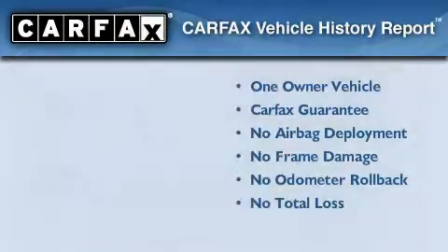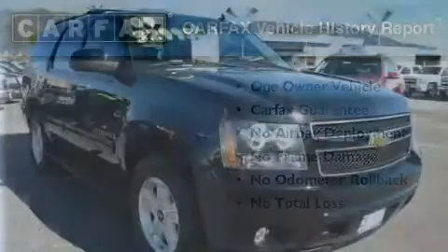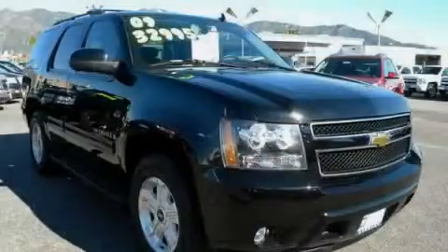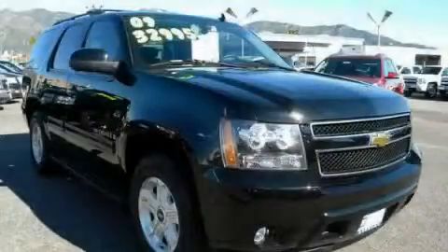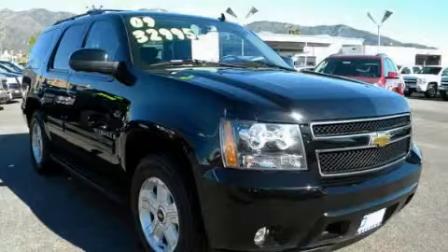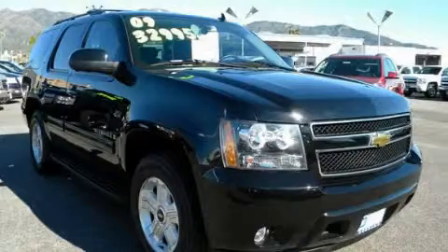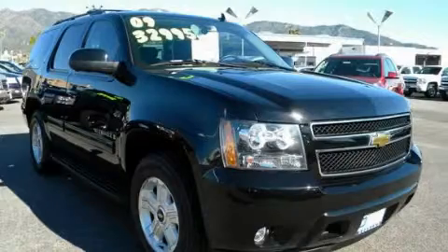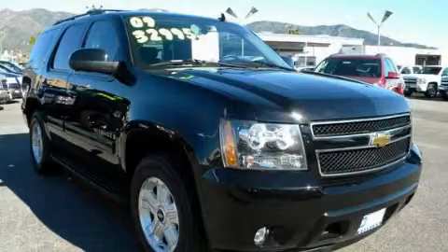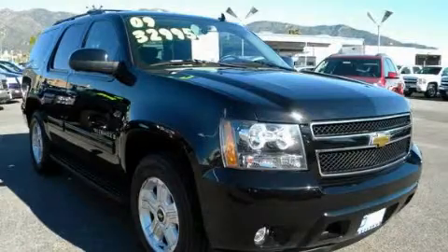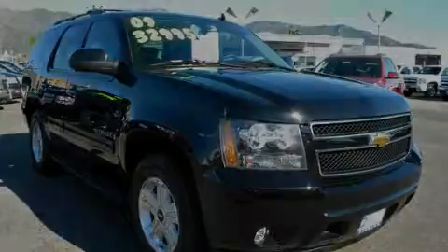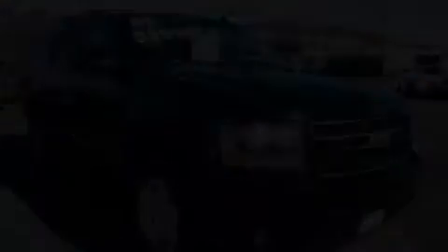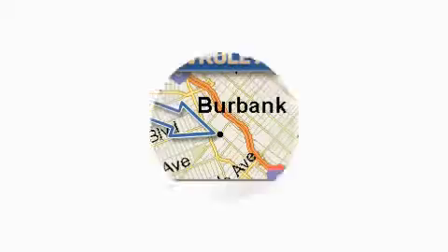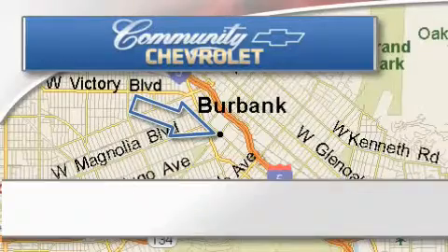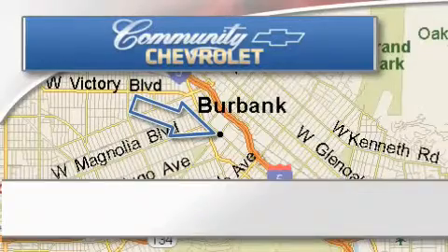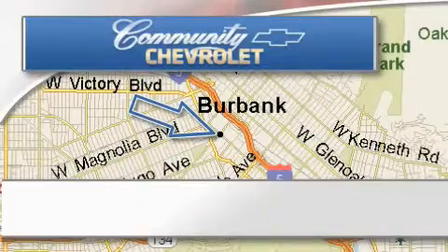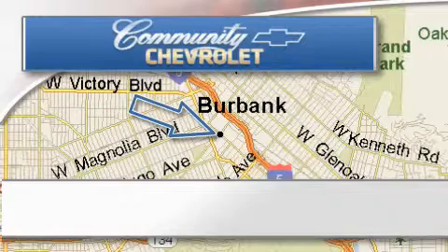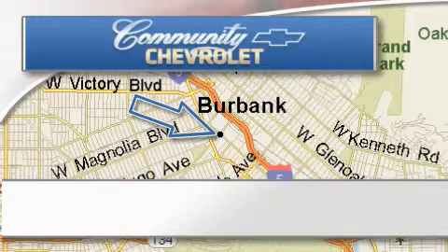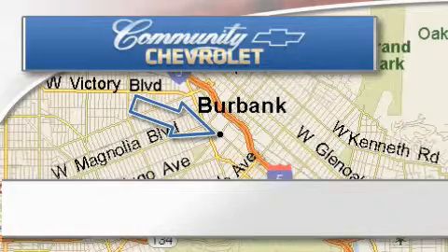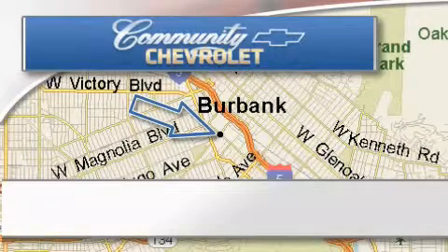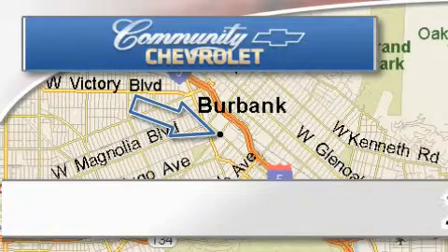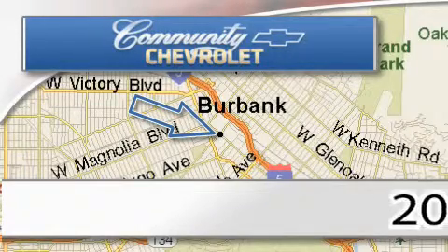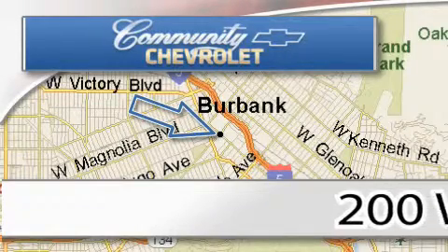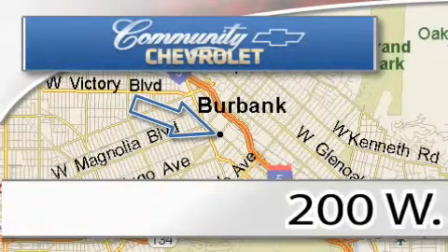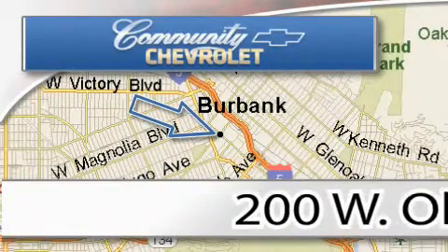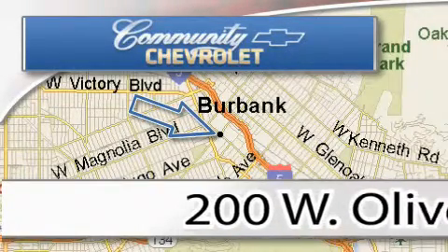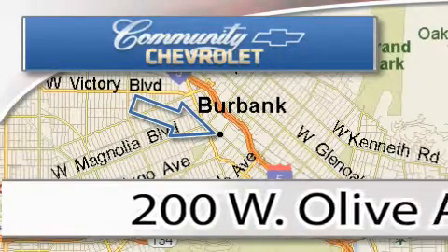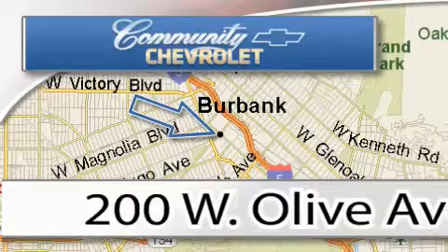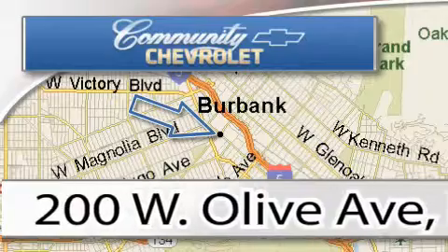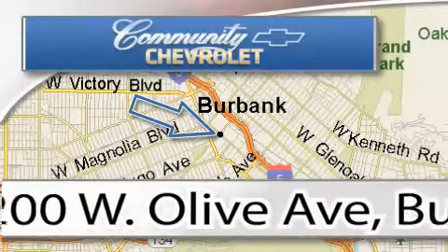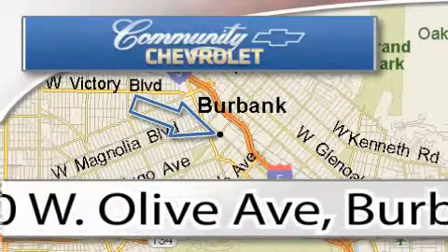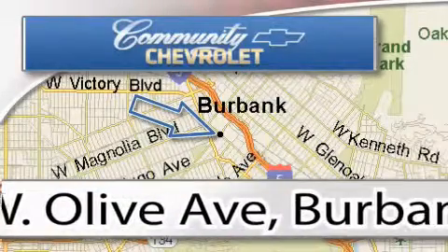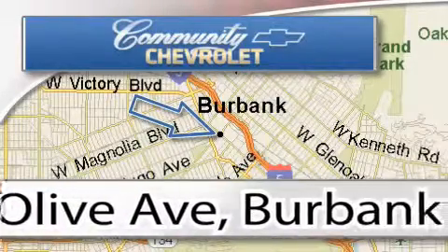Contact us today to arrange your test drive. Community Chevrolet is located at 200 West Olive Avenue in Burbank. Our goal is to exceed all of your expectations to ensure that you'll return for future visits.